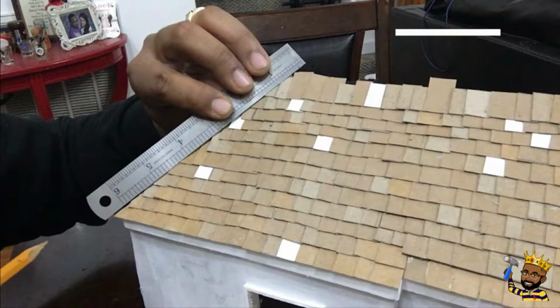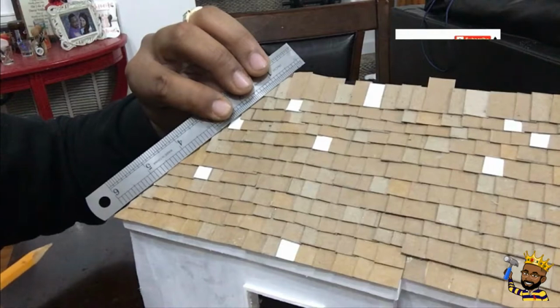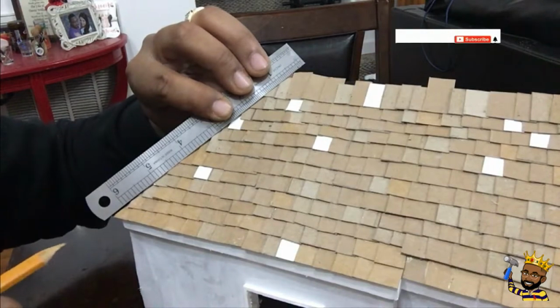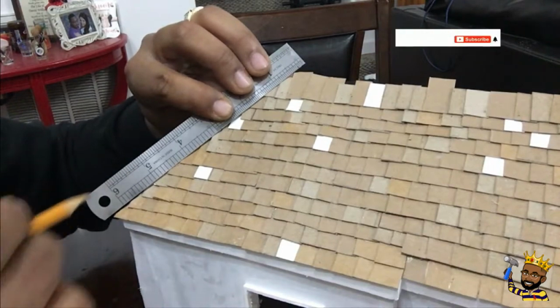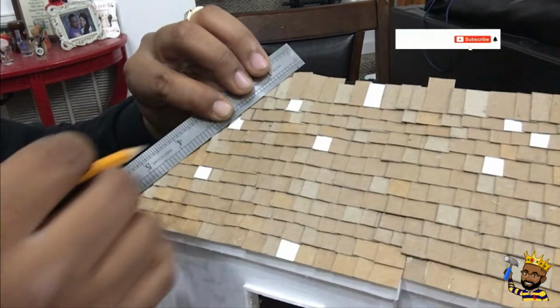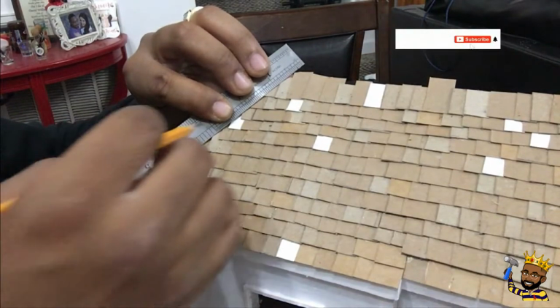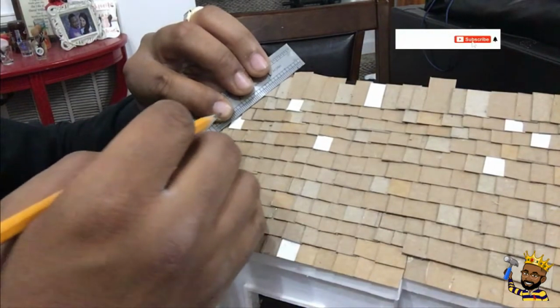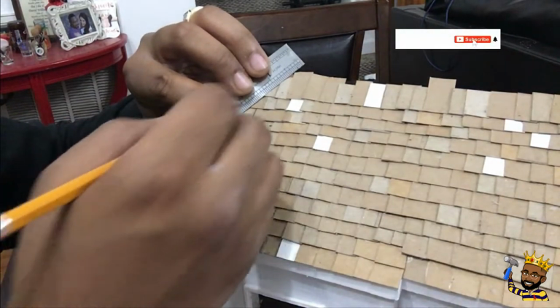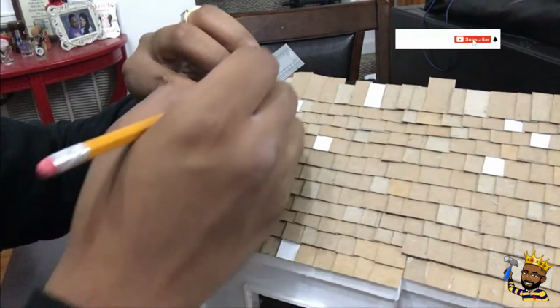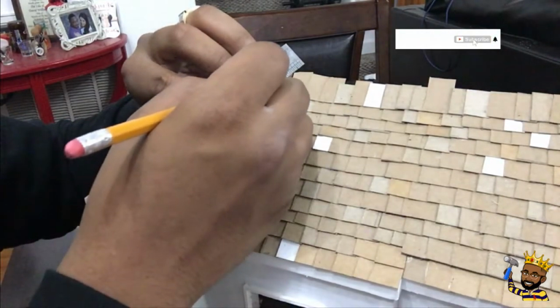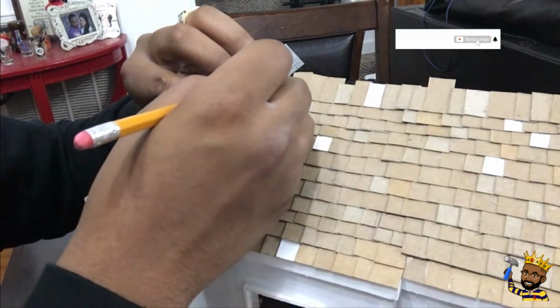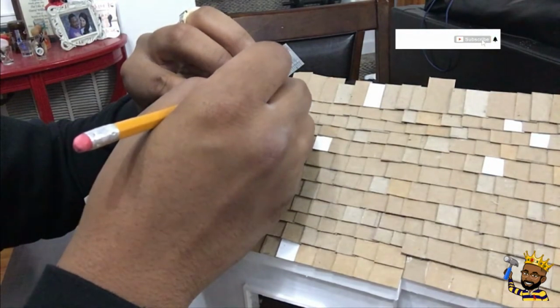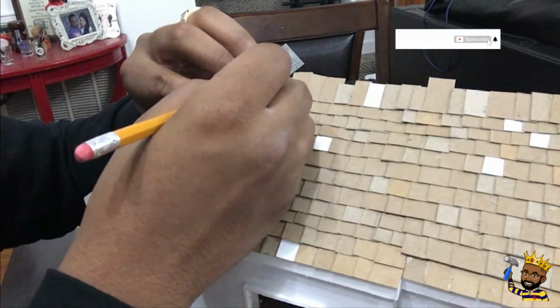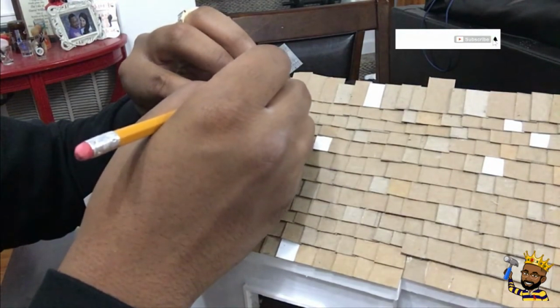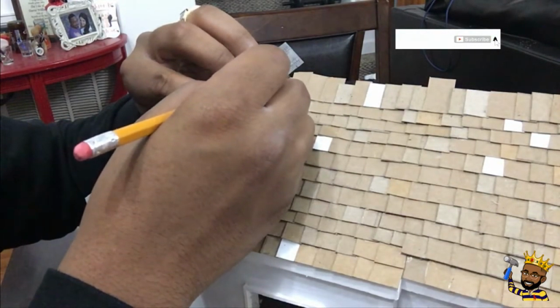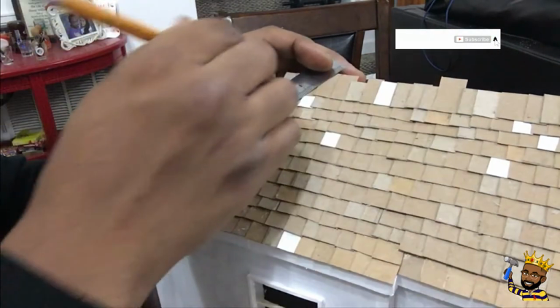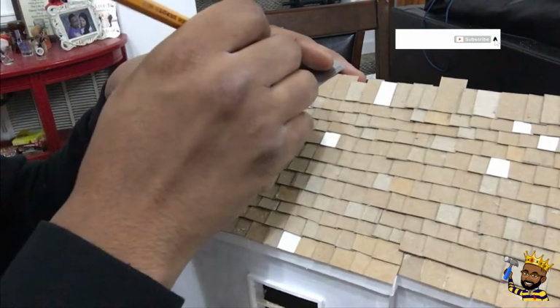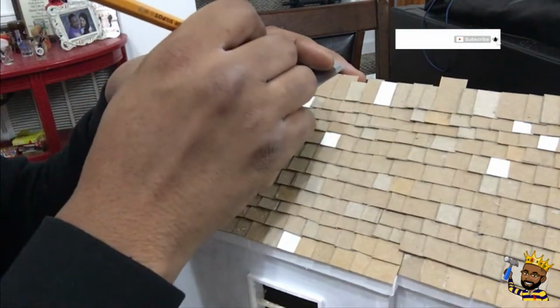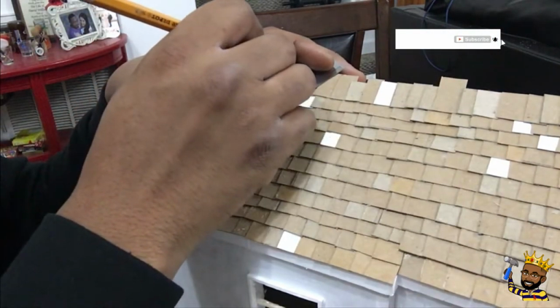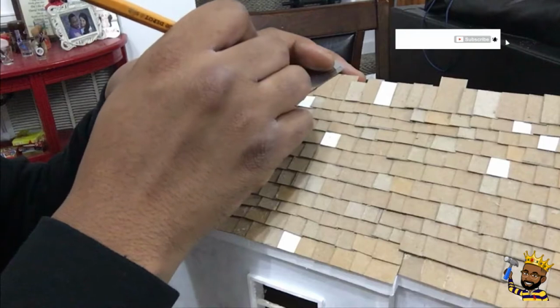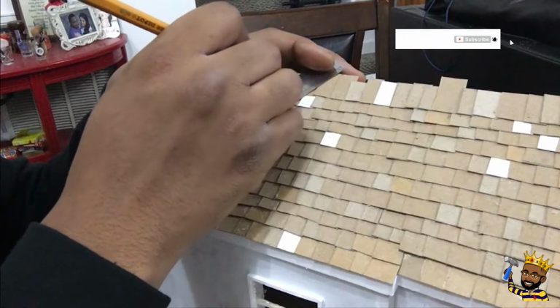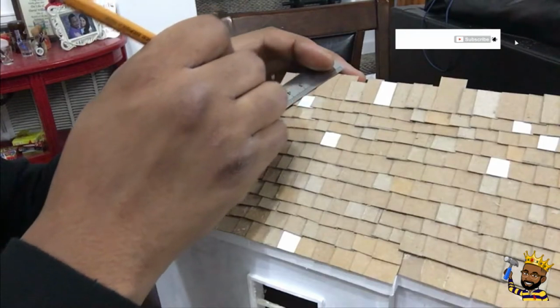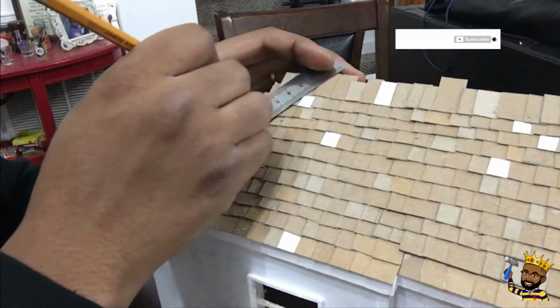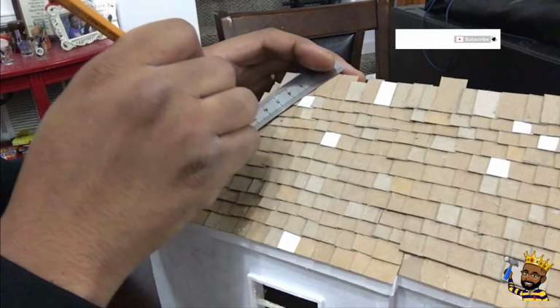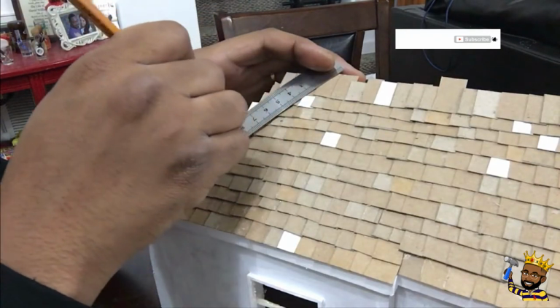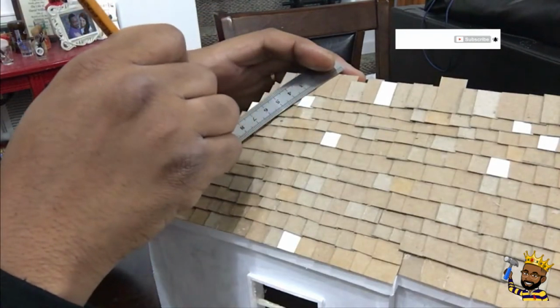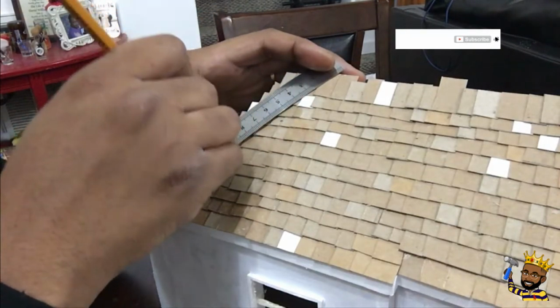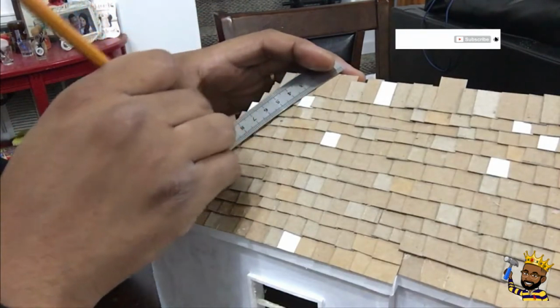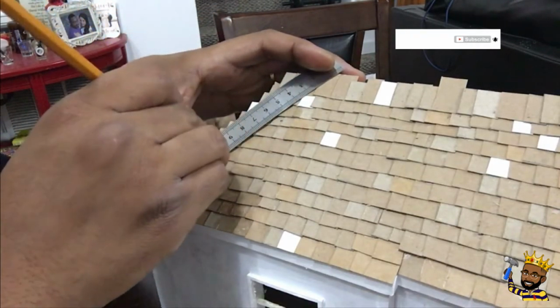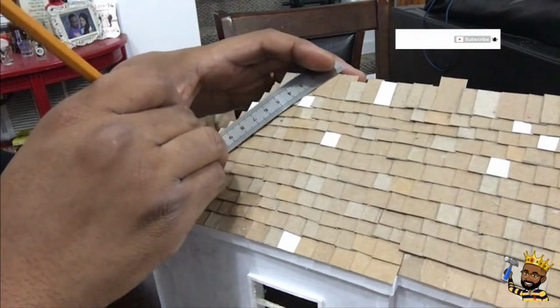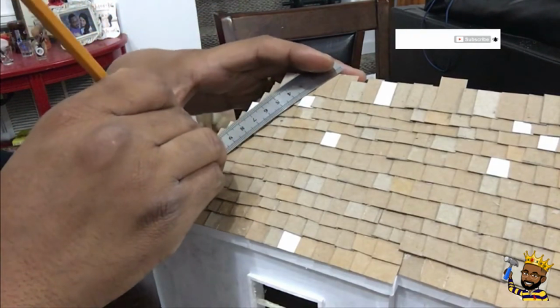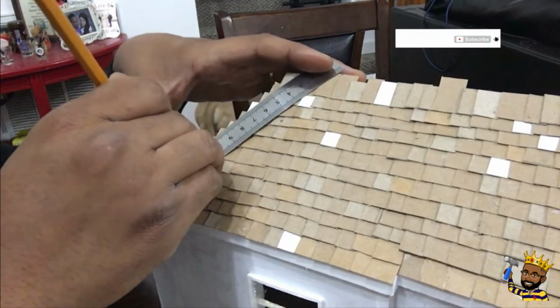I couldn't see the edge on this side, so I decided to just use a ruler and draw a straight edge line going down, and I am just going to cut that line out.